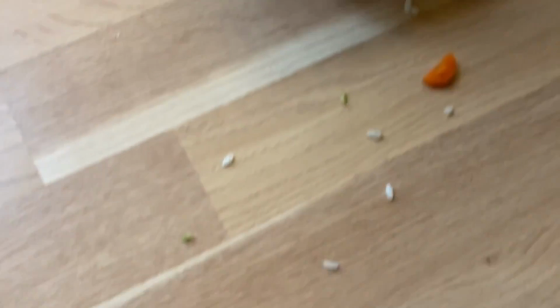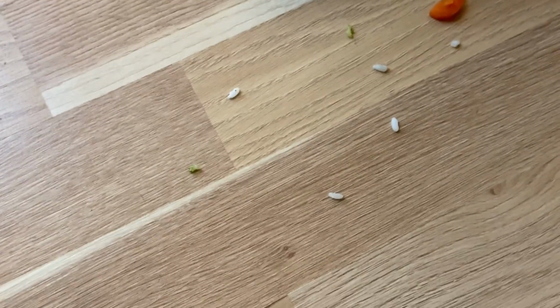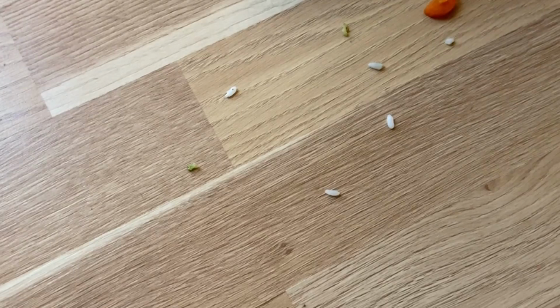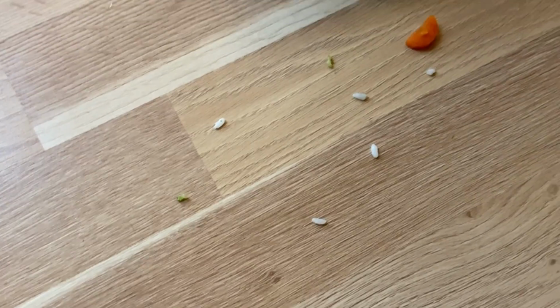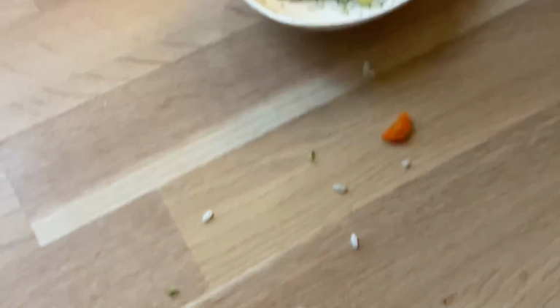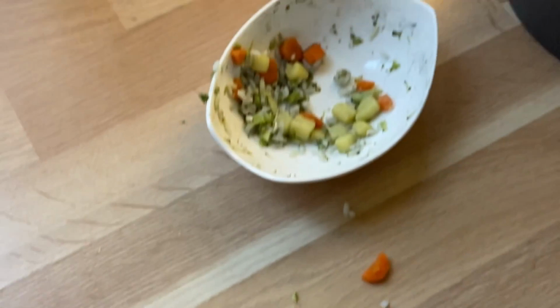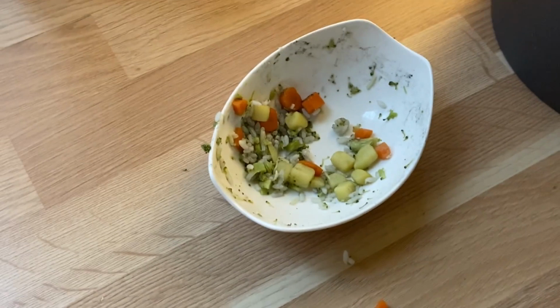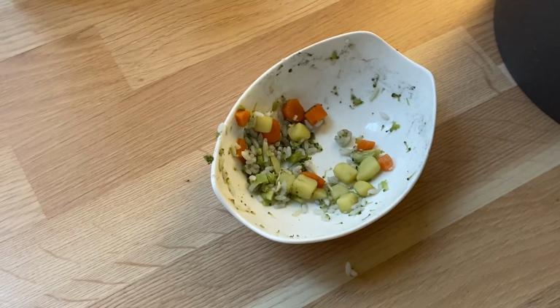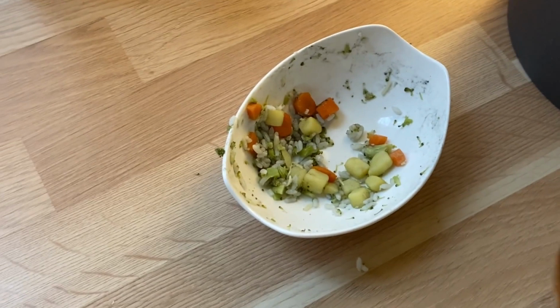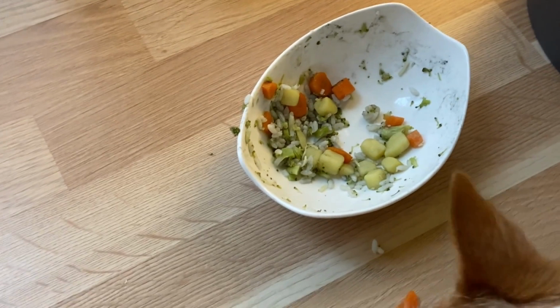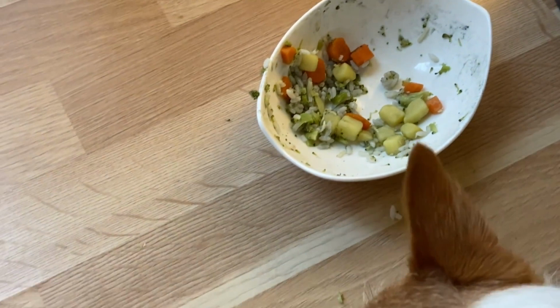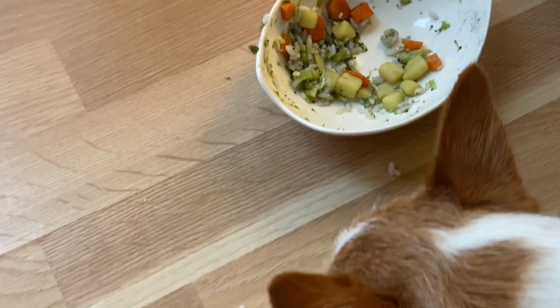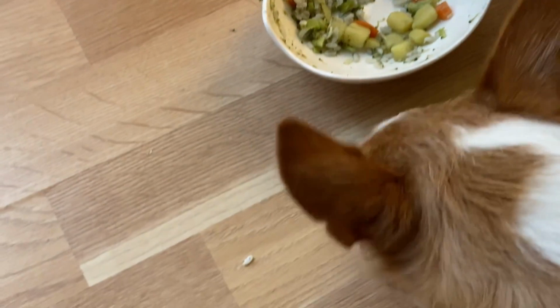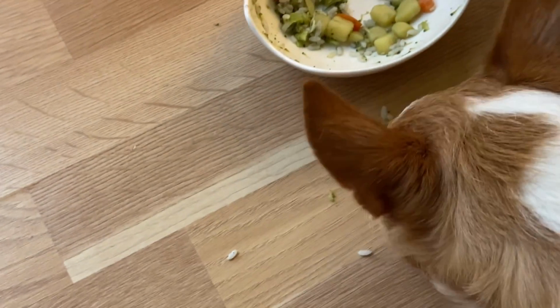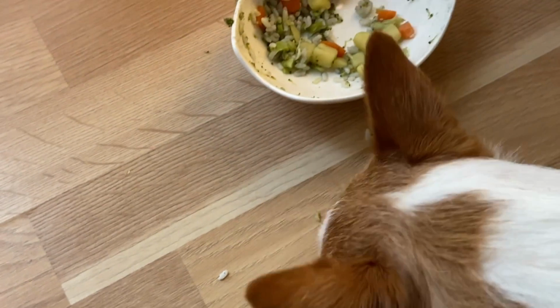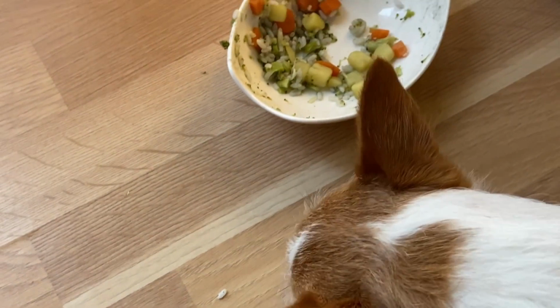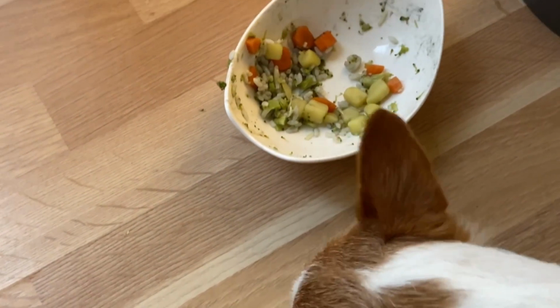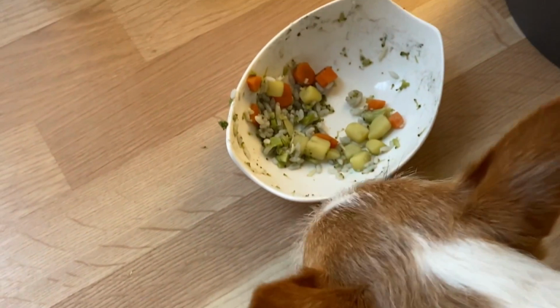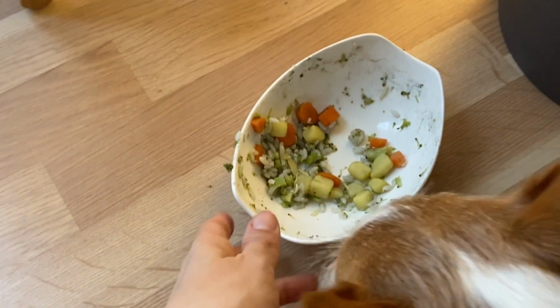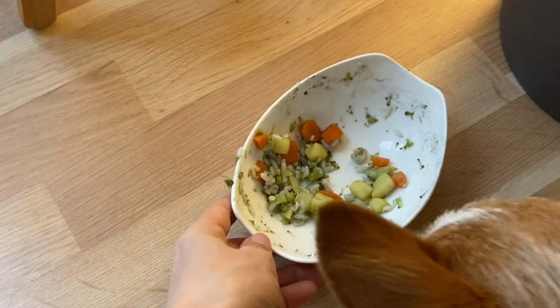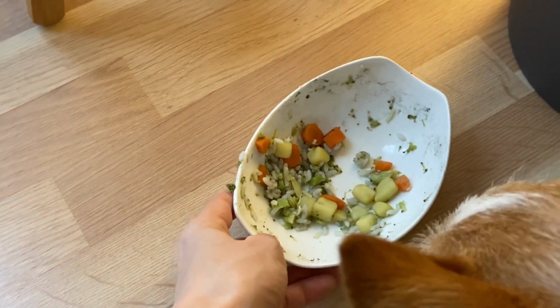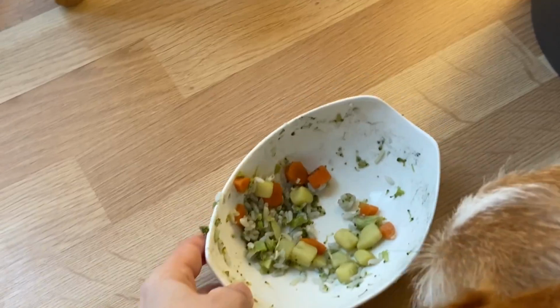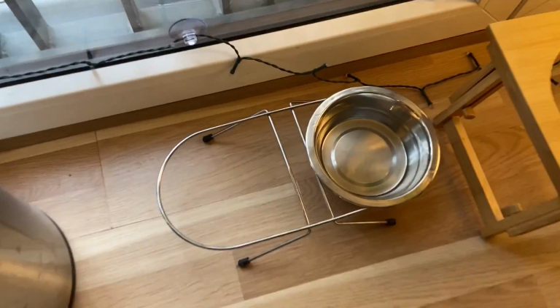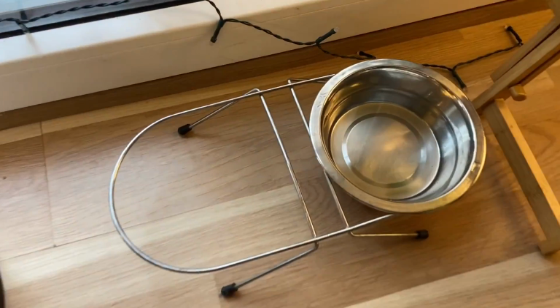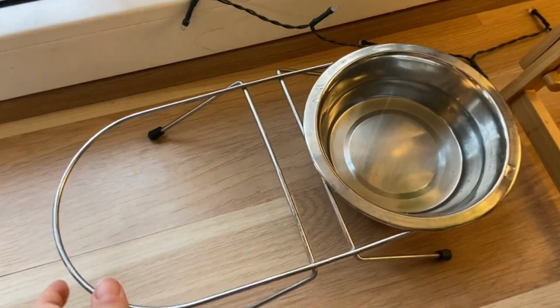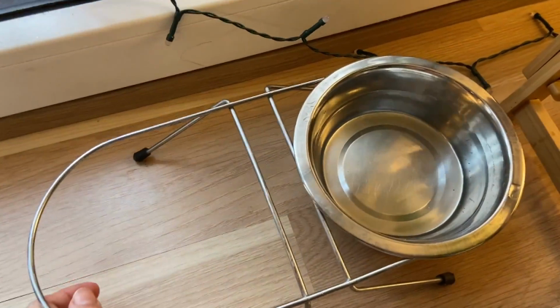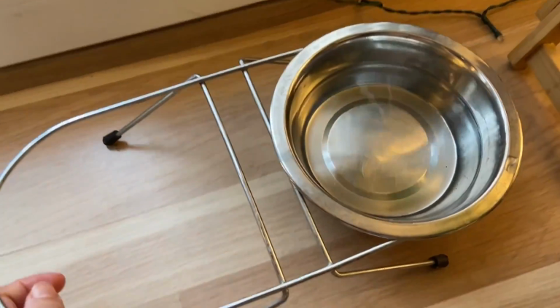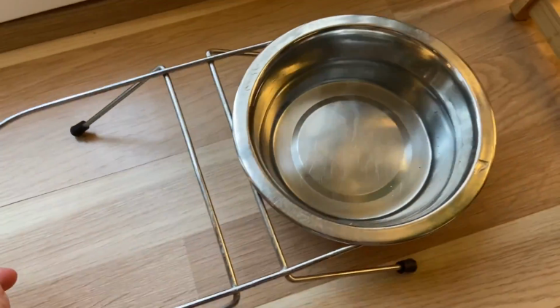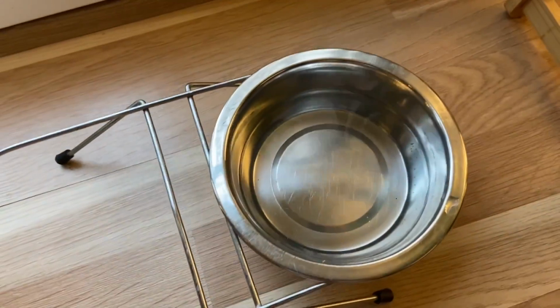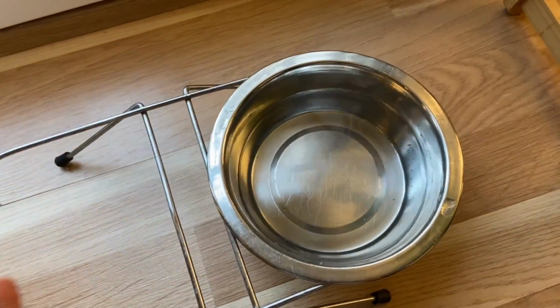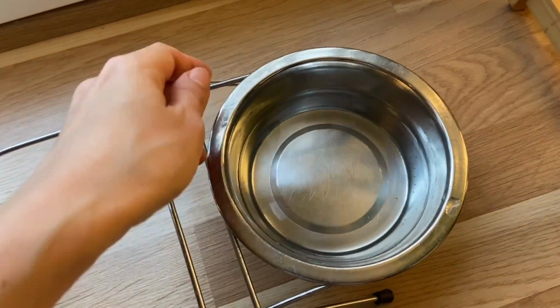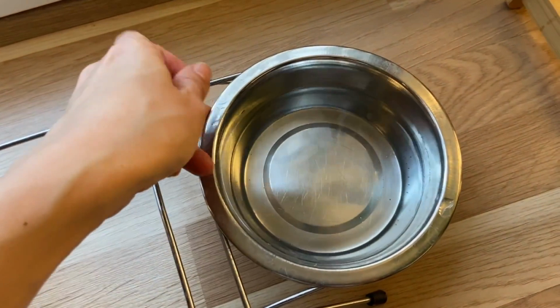Cookie left carrots and potatoes. I need to put the bowl away quickly. One more thing not to forget — washing the water bowl.